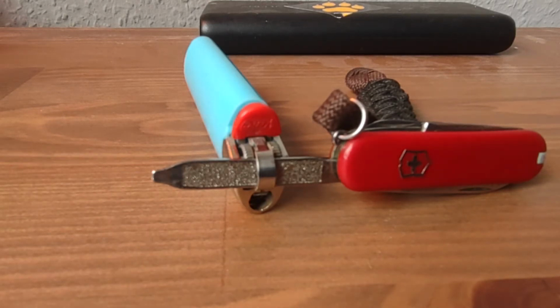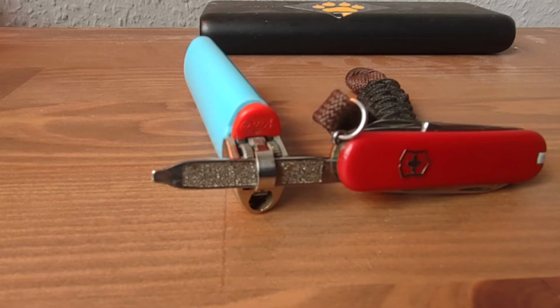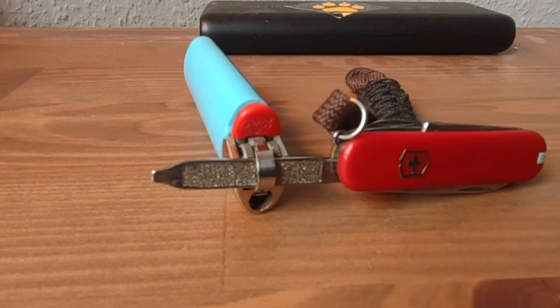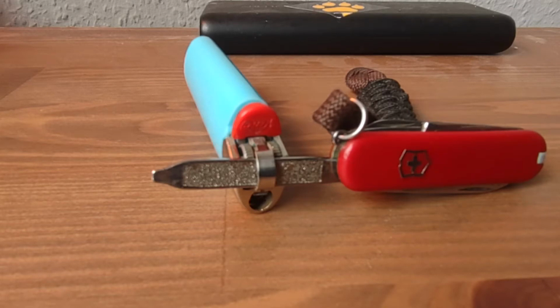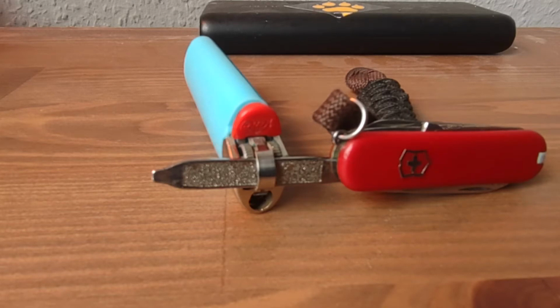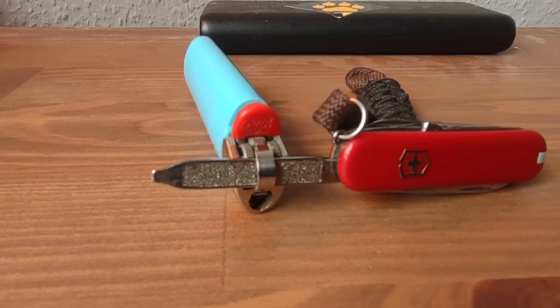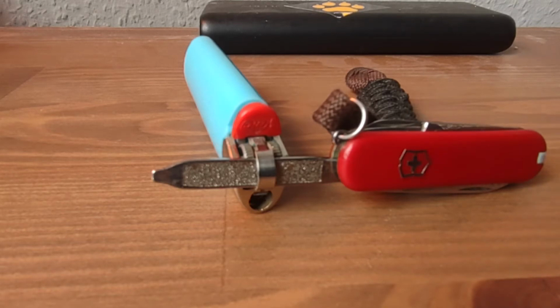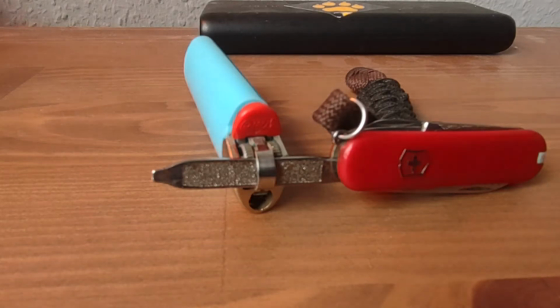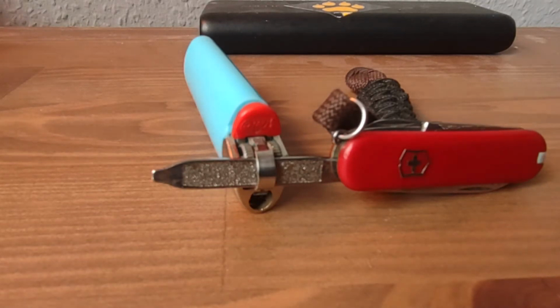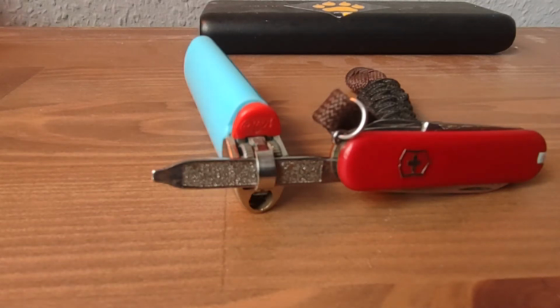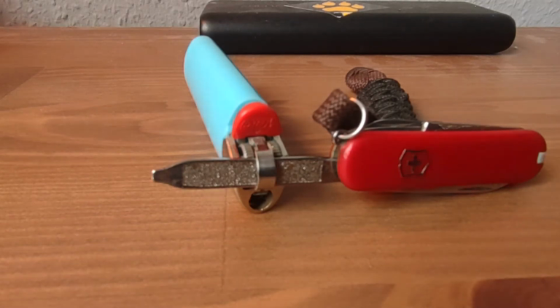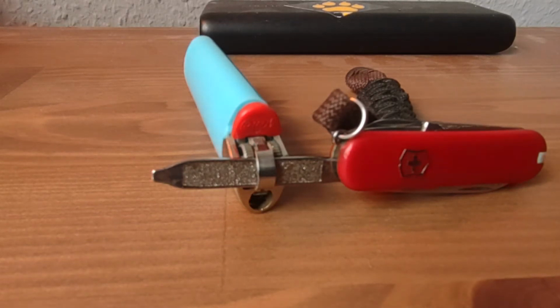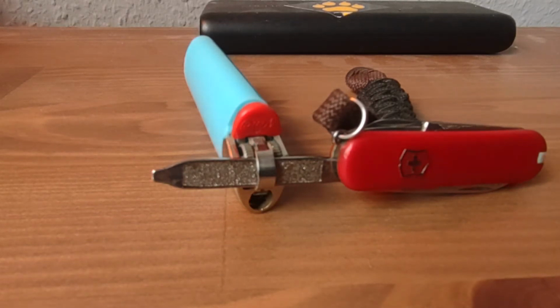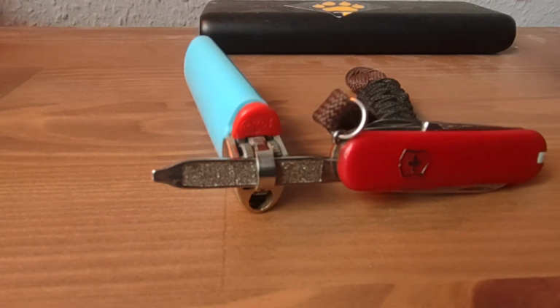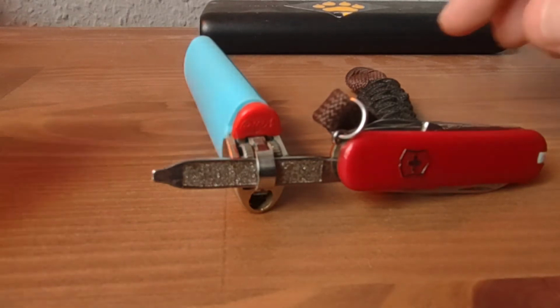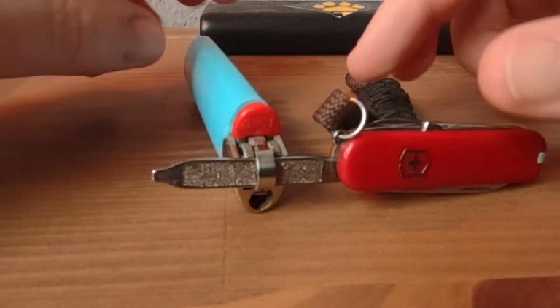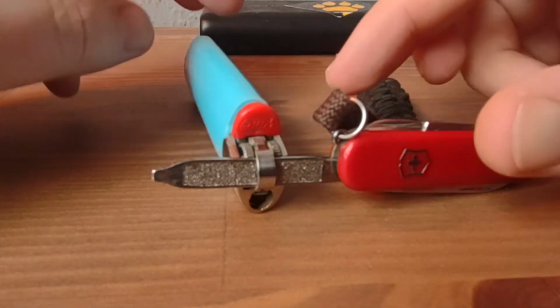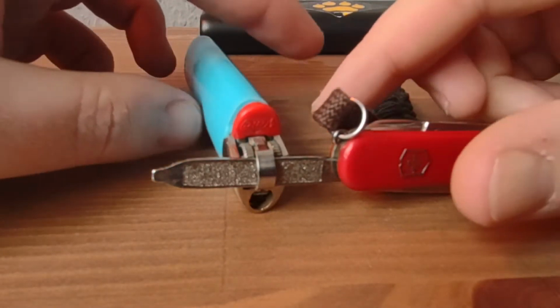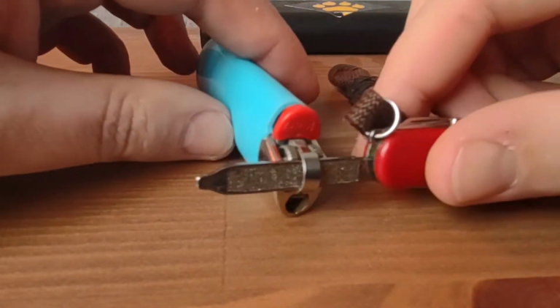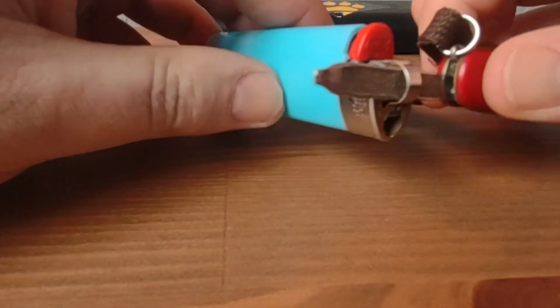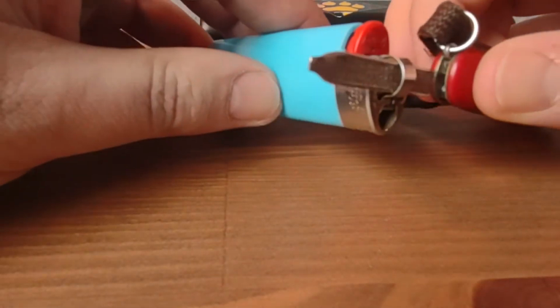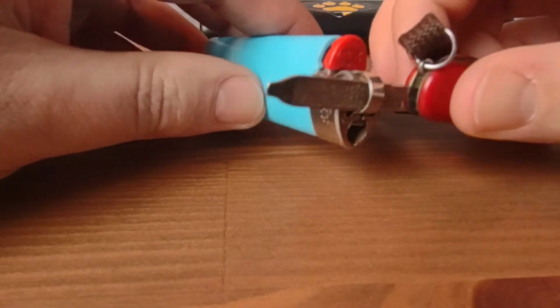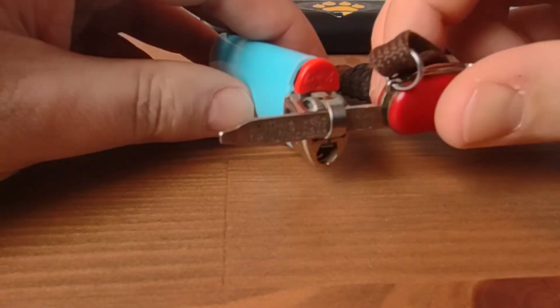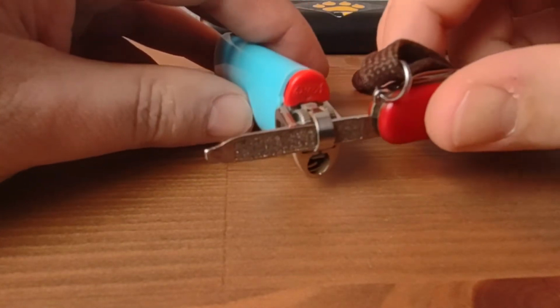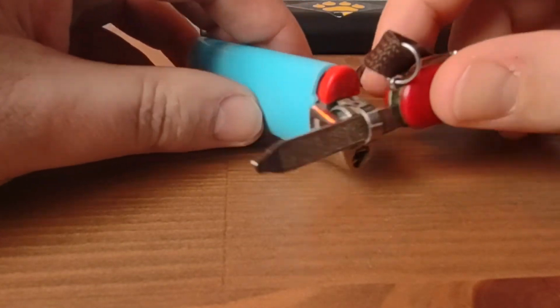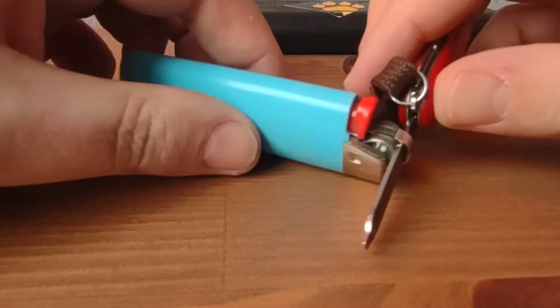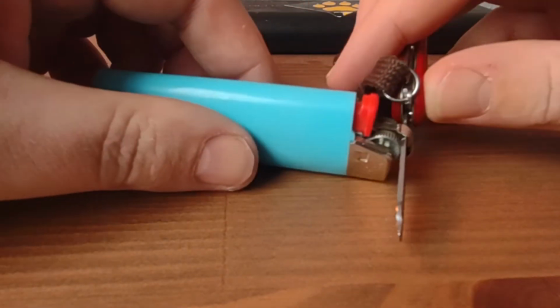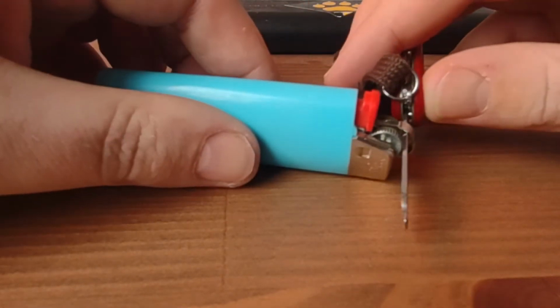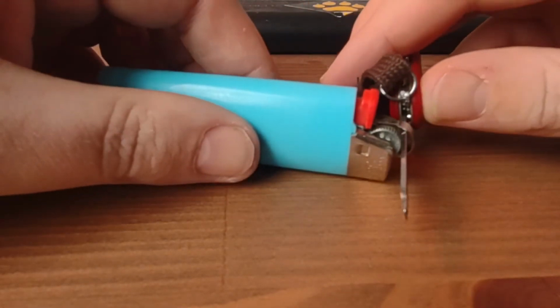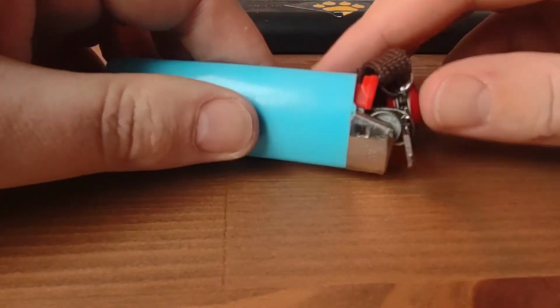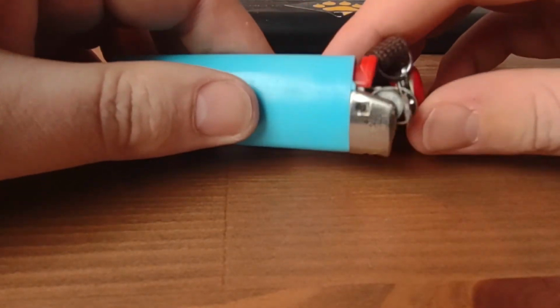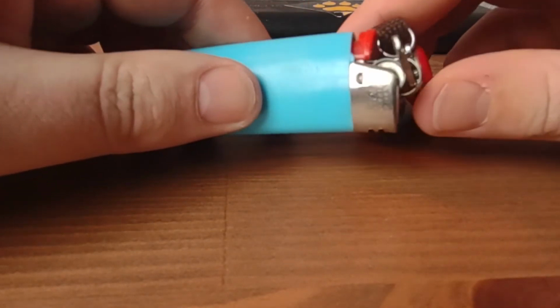Hi, this is Frank from Hike for Purpose. This is just the short version of how to get rid of the child safety on BIC lighters.